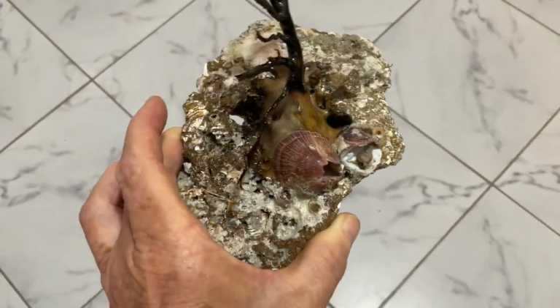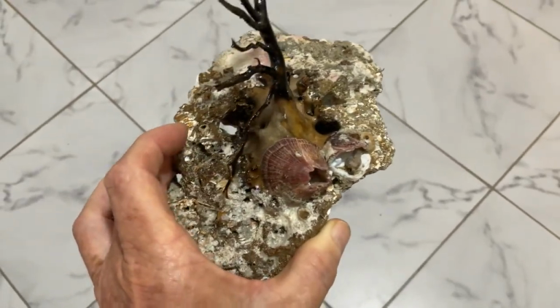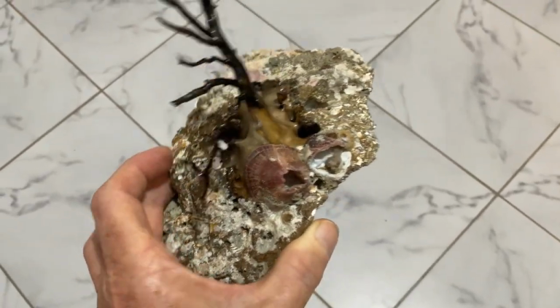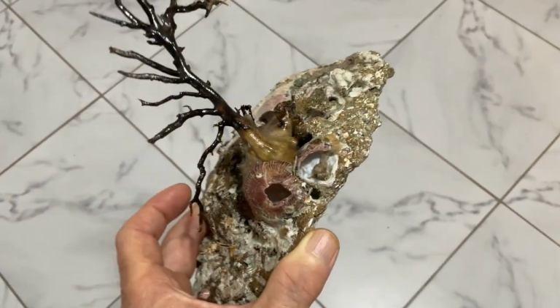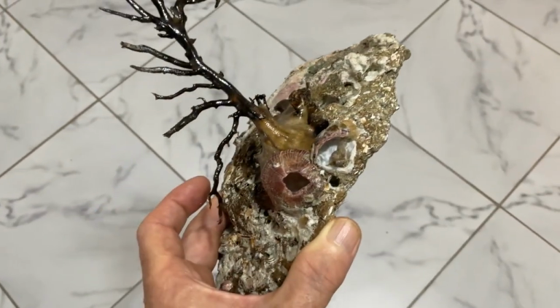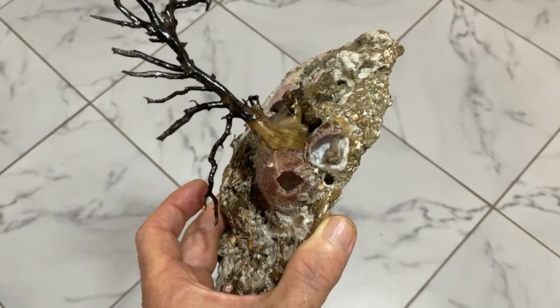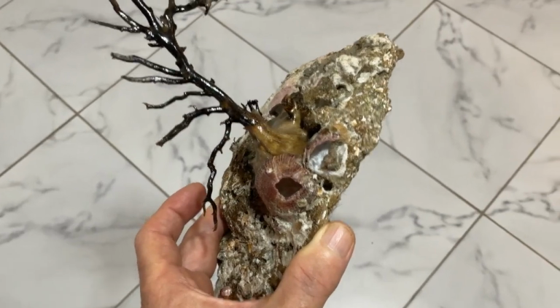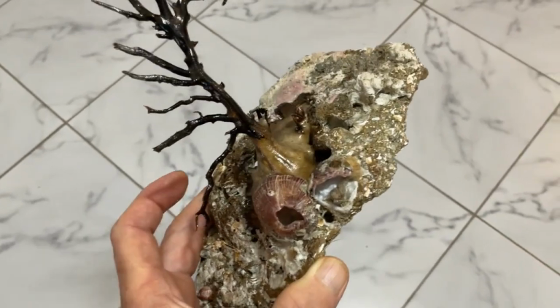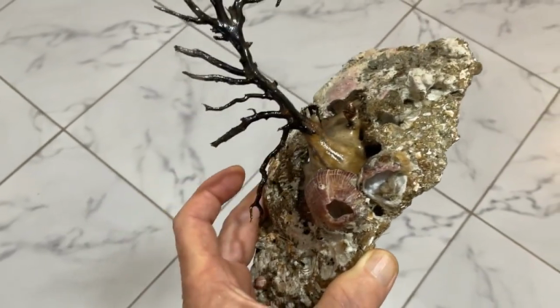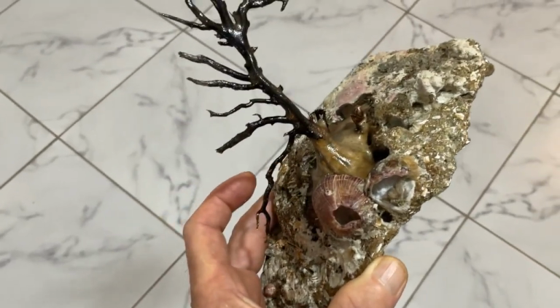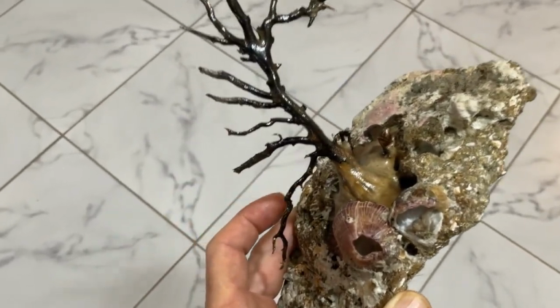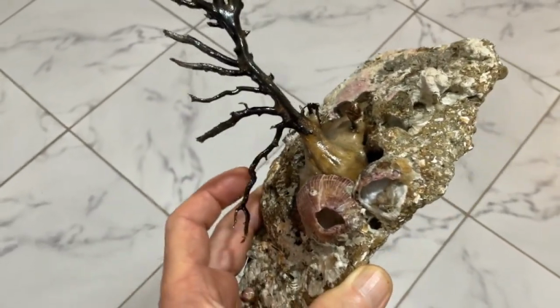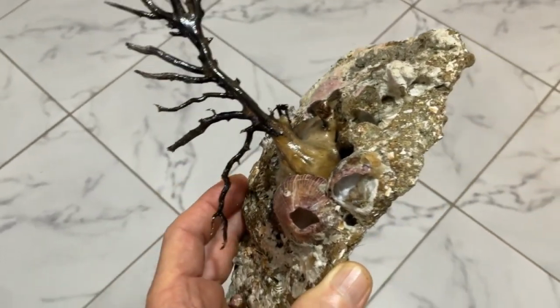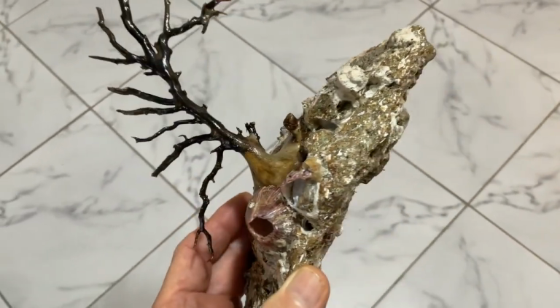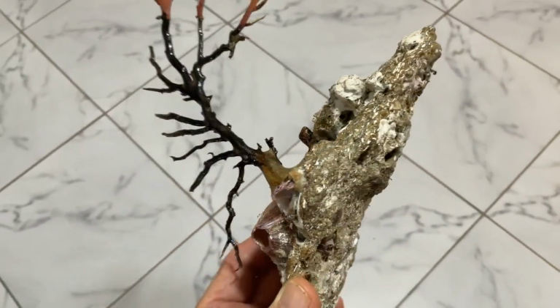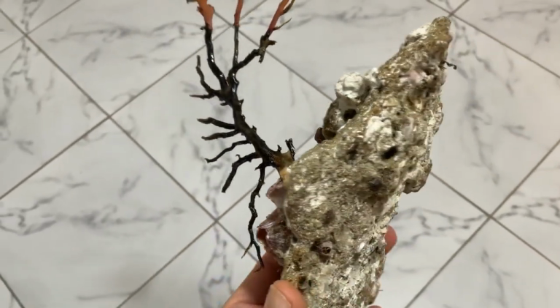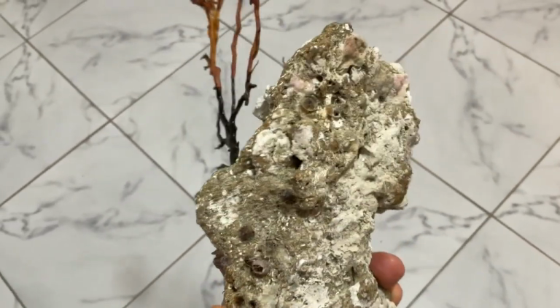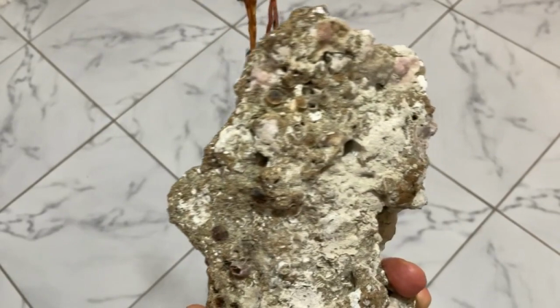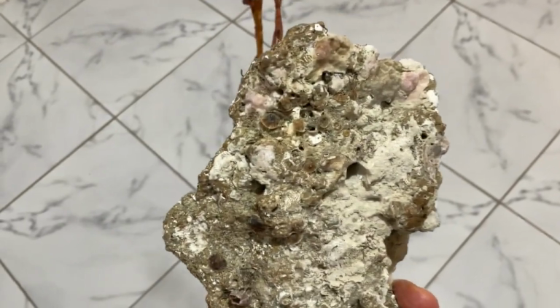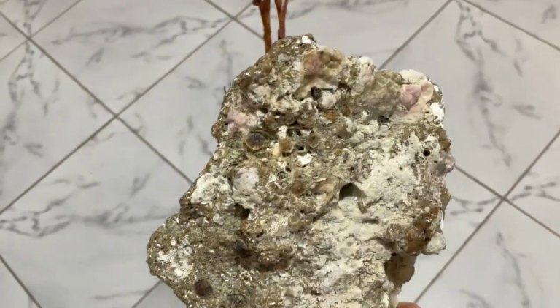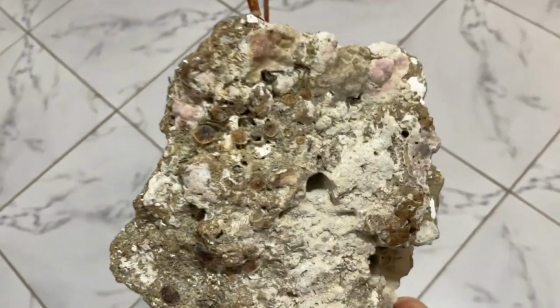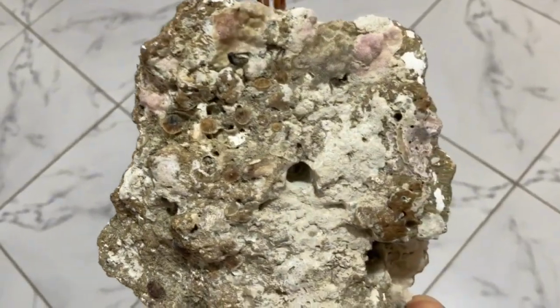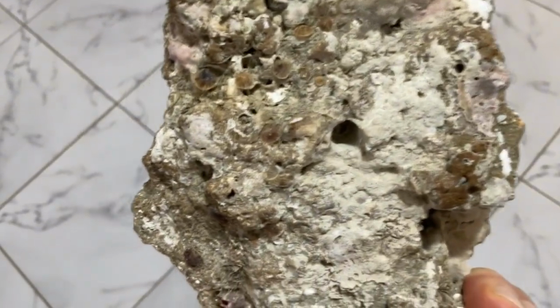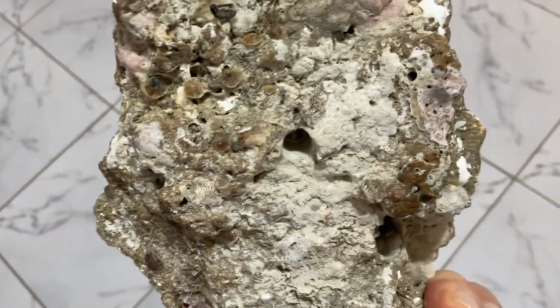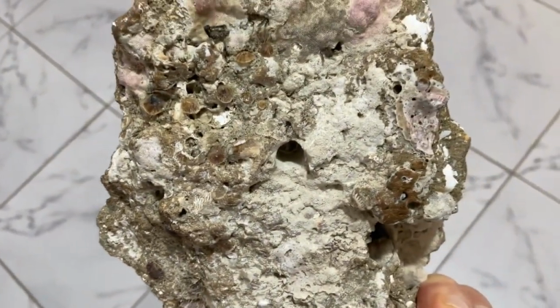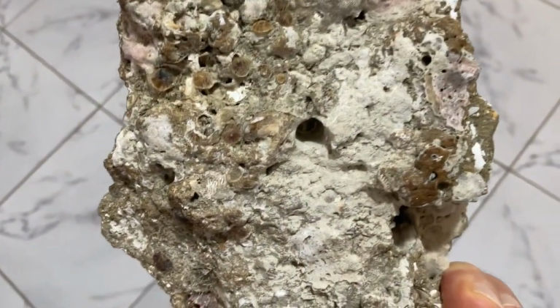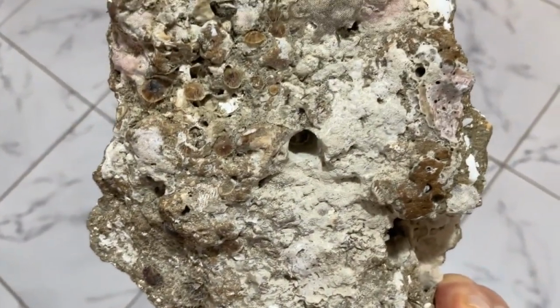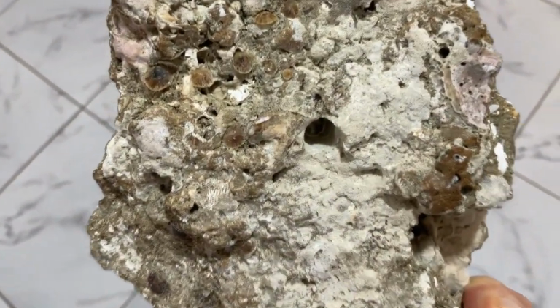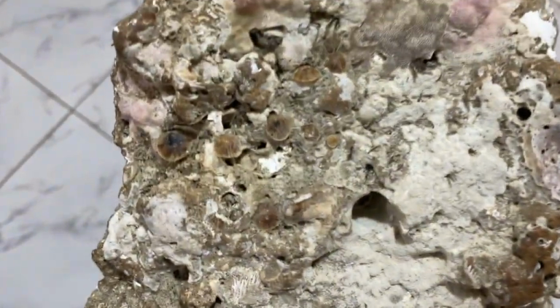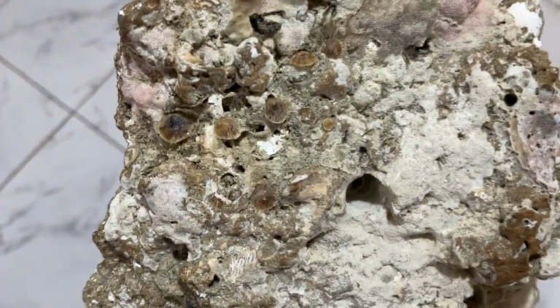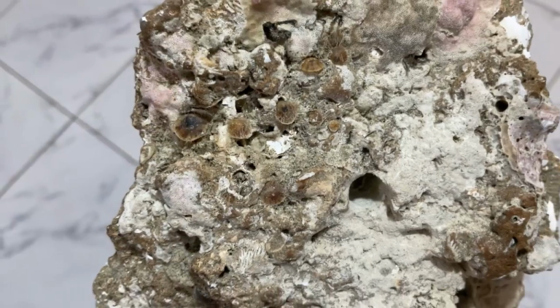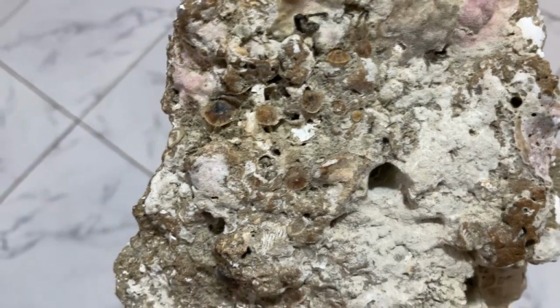I said, nice — I'm gonna make a wall hanging out of this. So I brought it back and kind of flattened the back area here a little bit, drilled a hole, and that's how I'm gonna hang it.